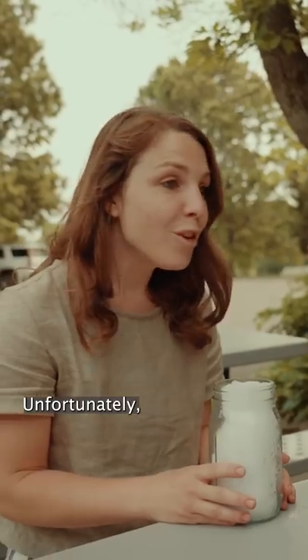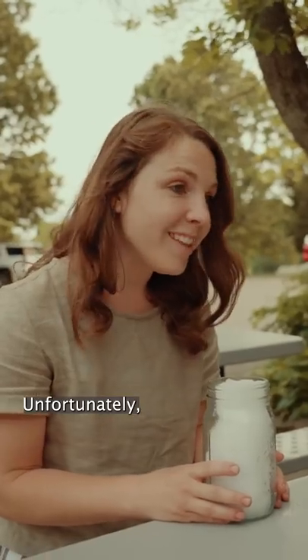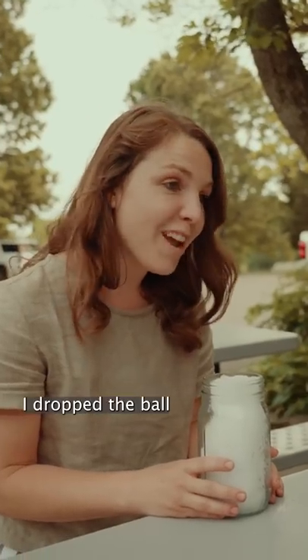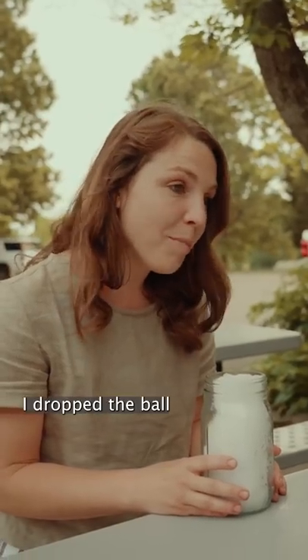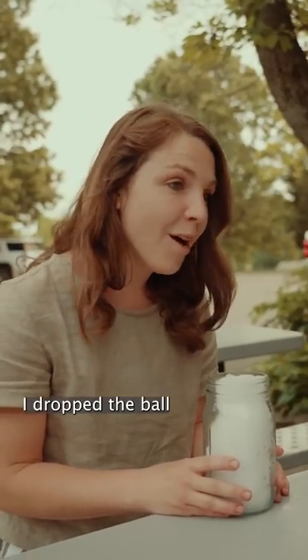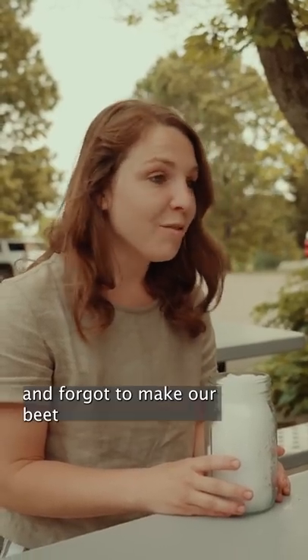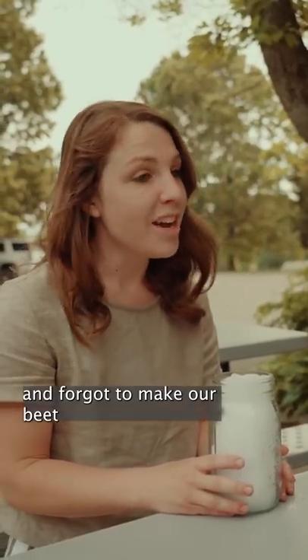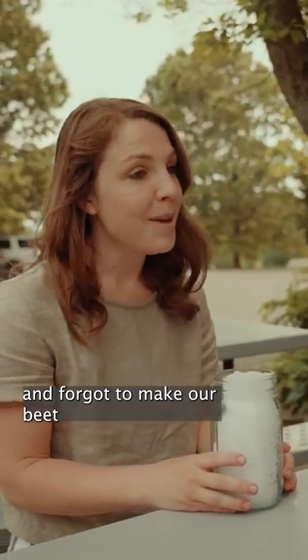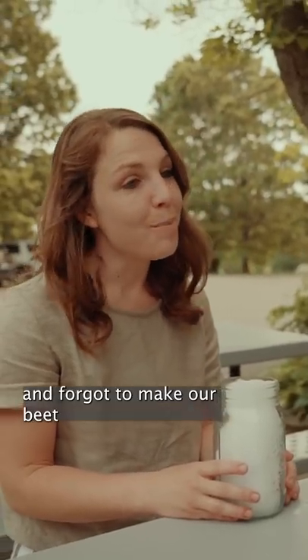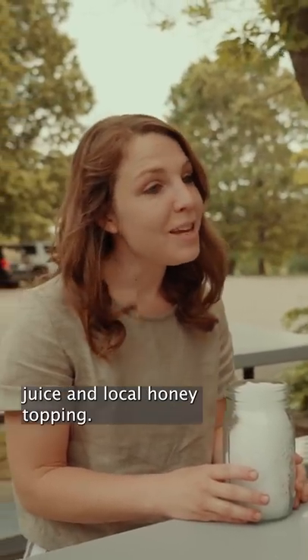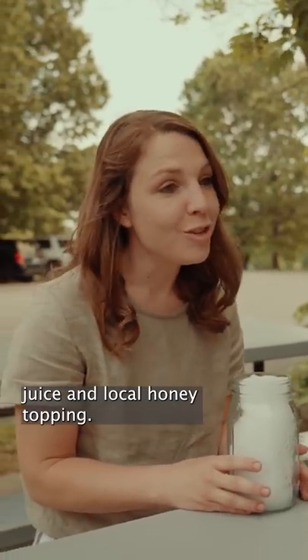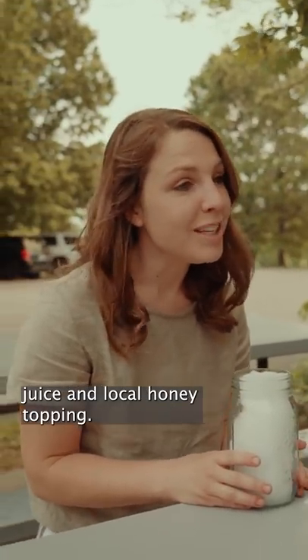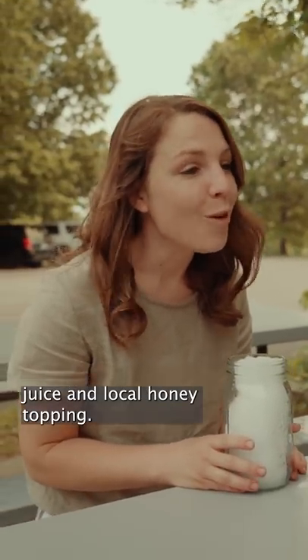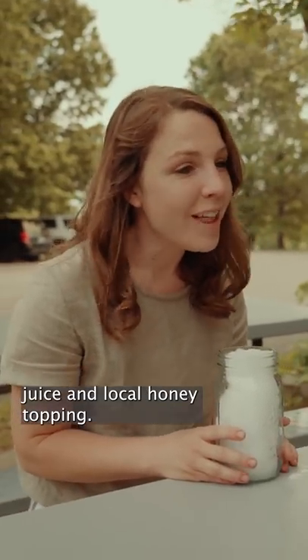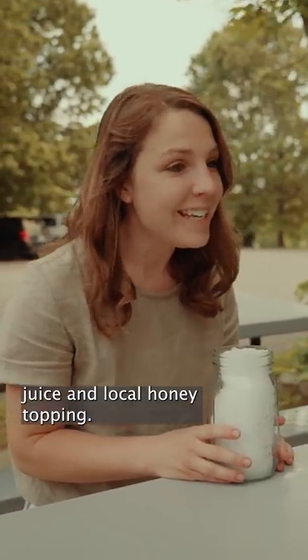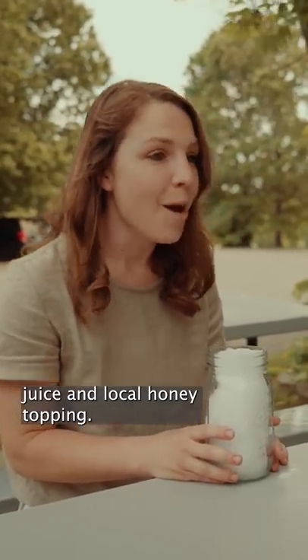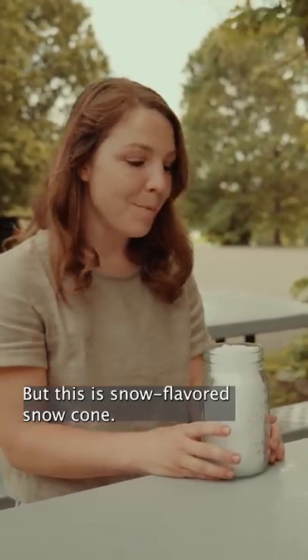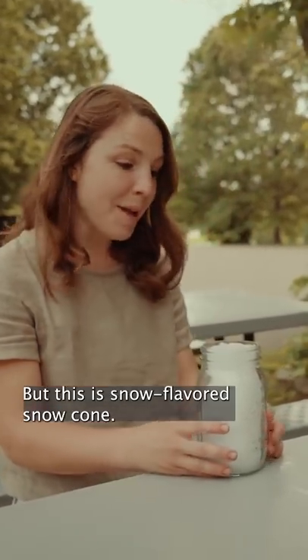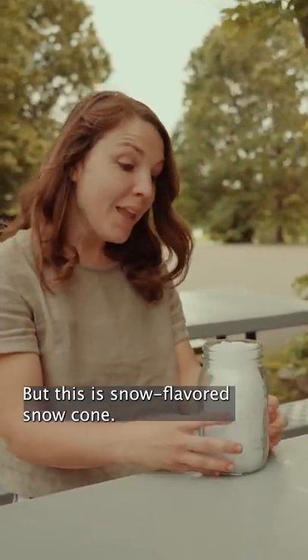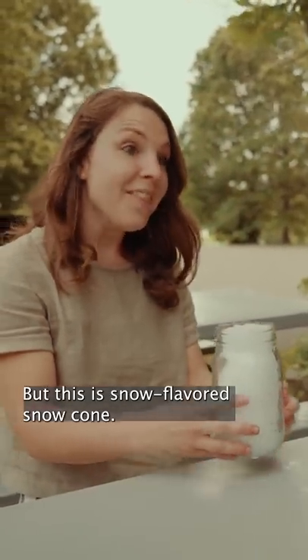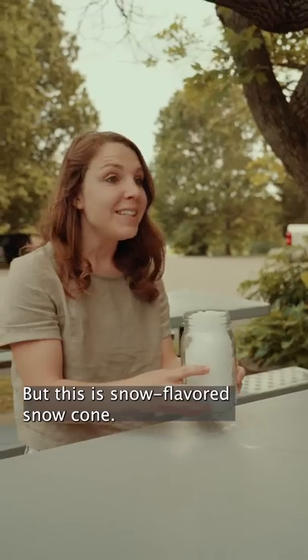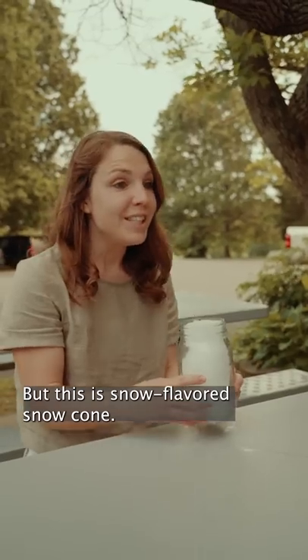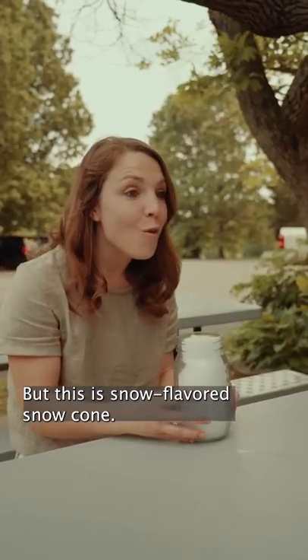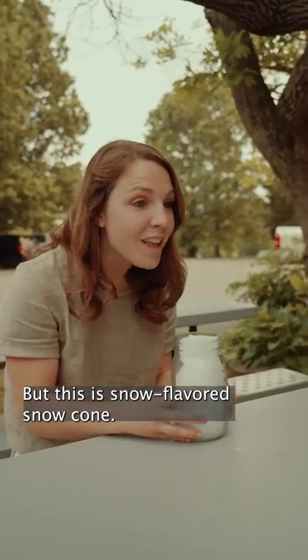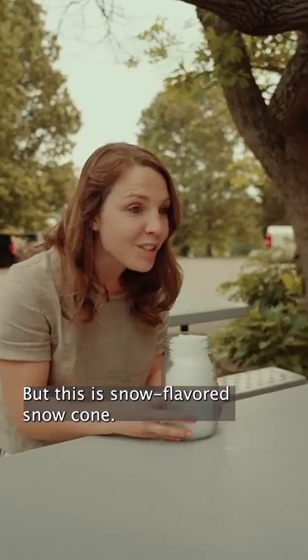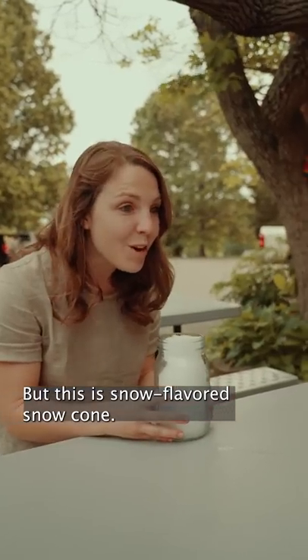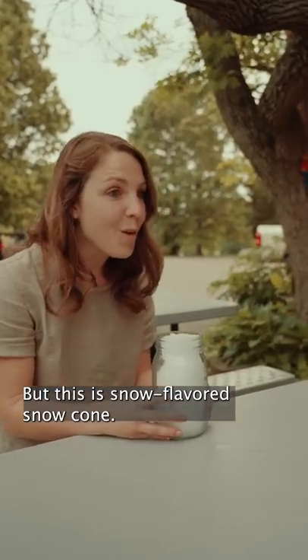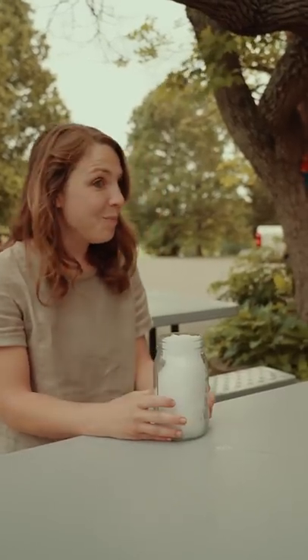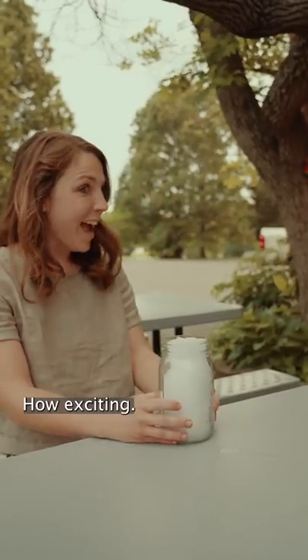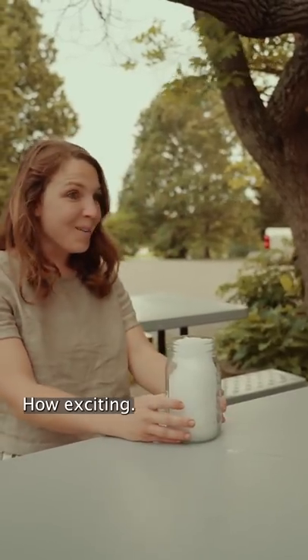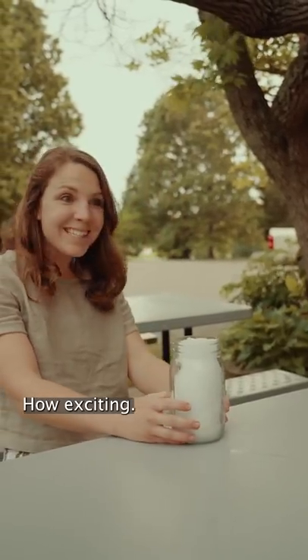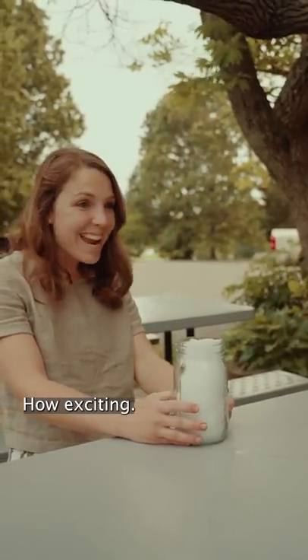Unfortunately I dropped the ball and forgot to make our beet juice and local honey topping, but this is a snow-flavored snow cone. How exciting!